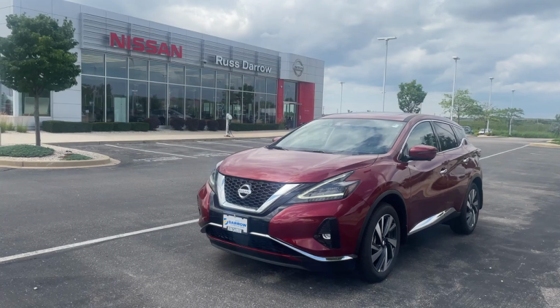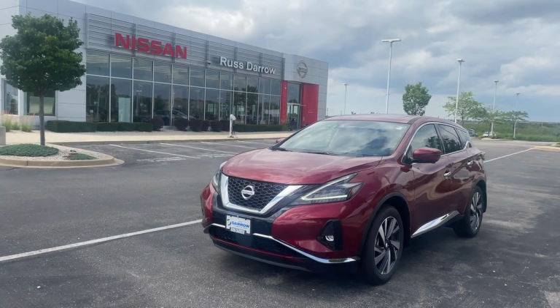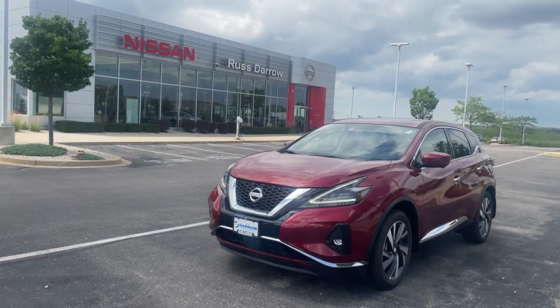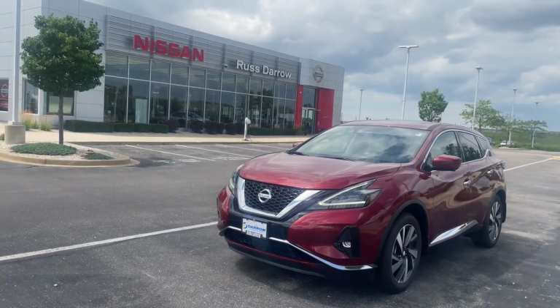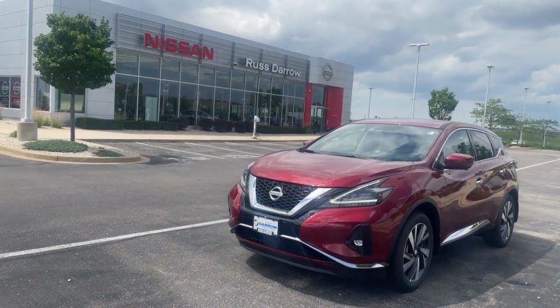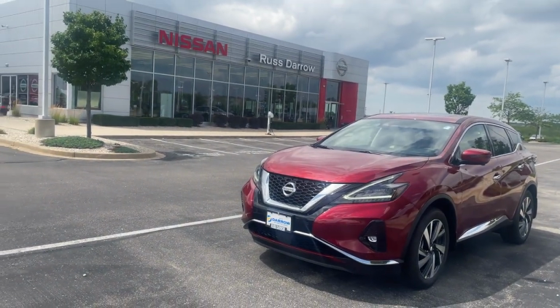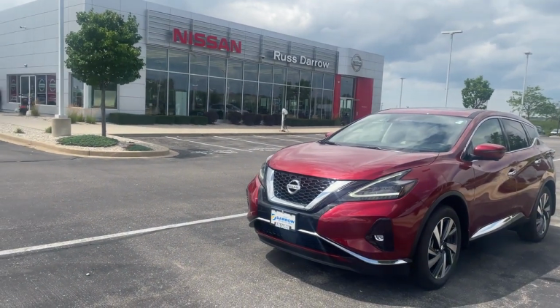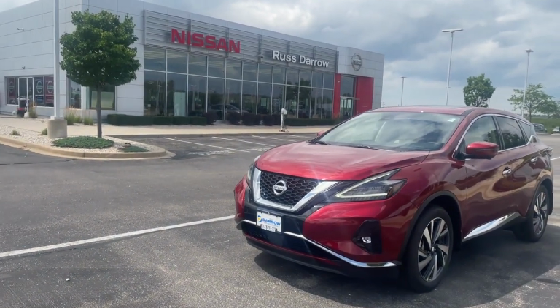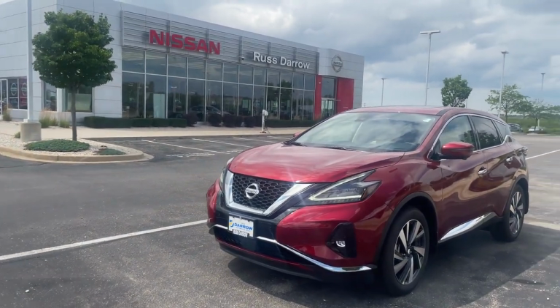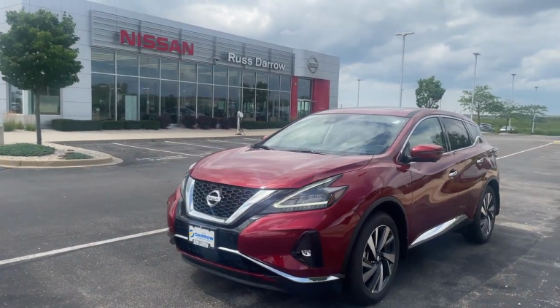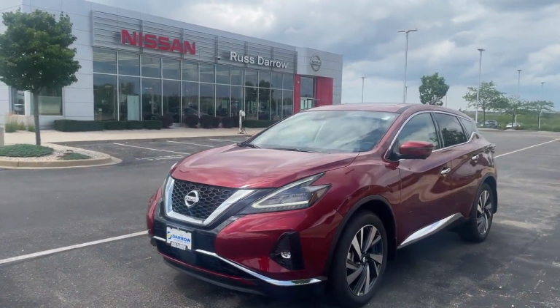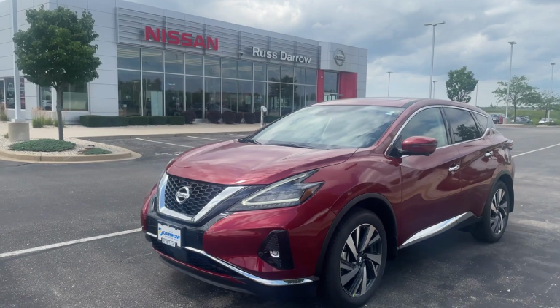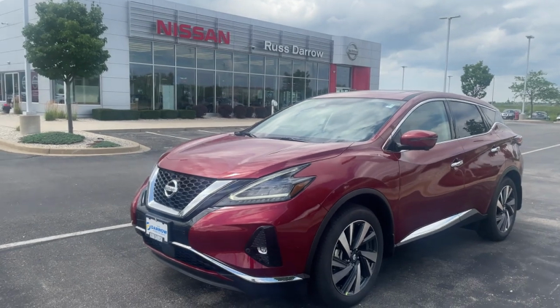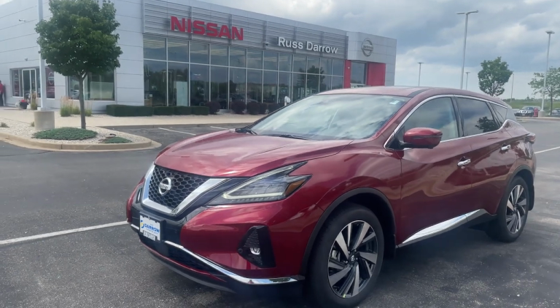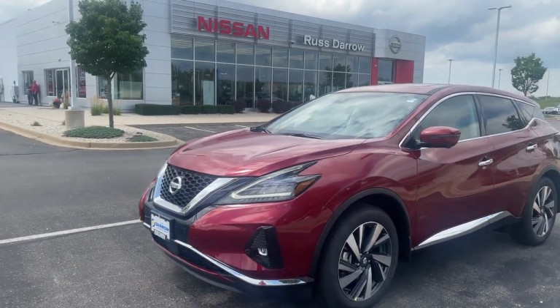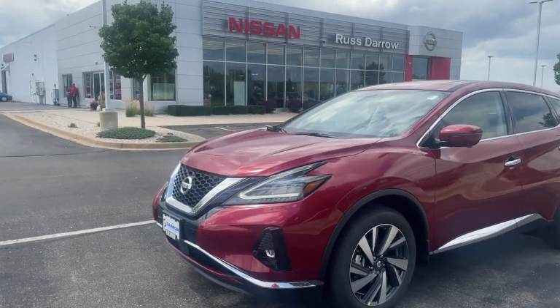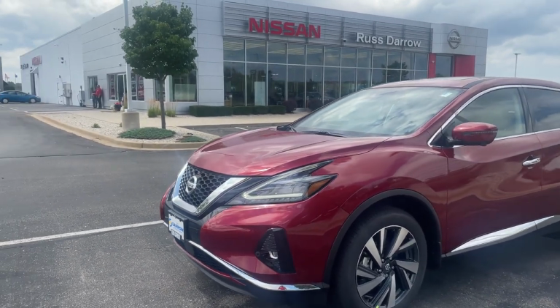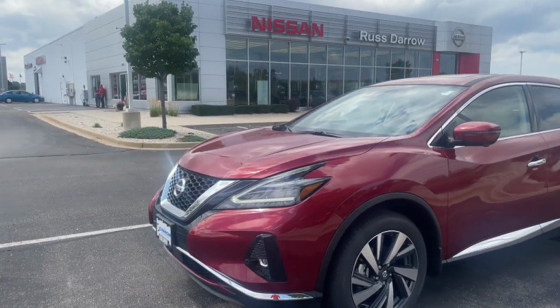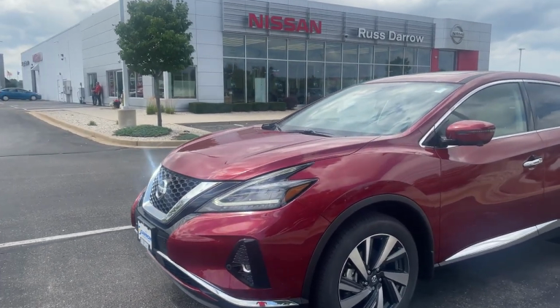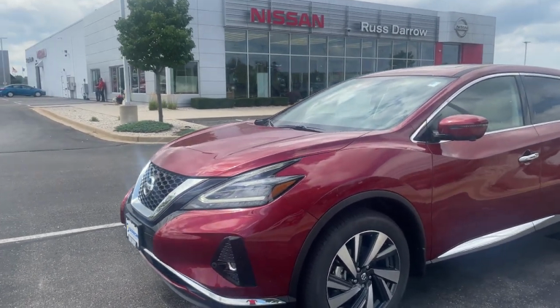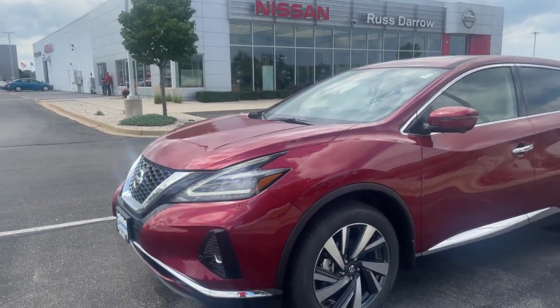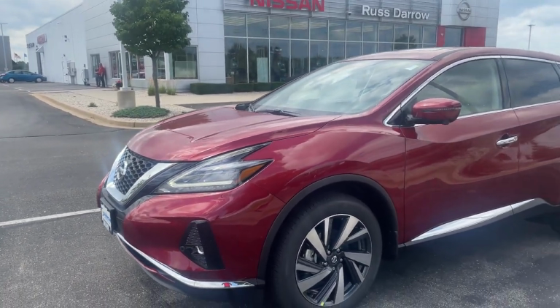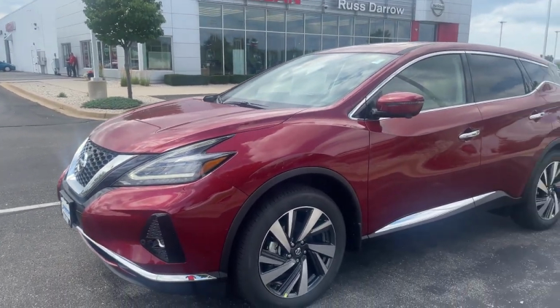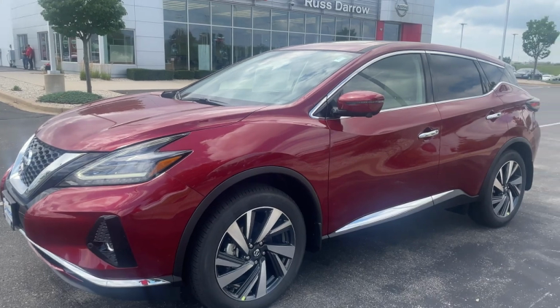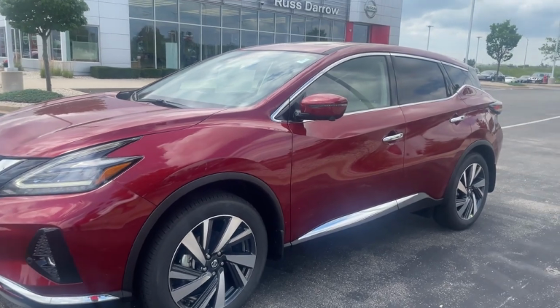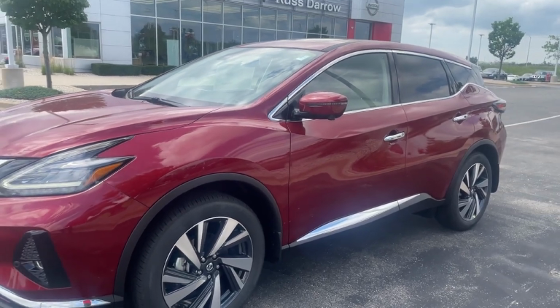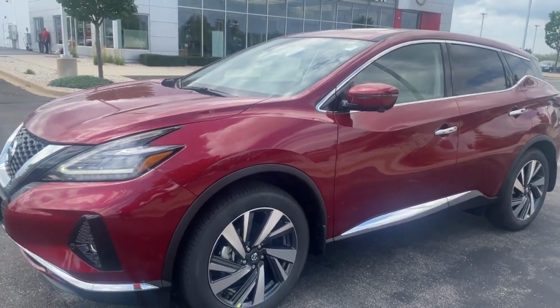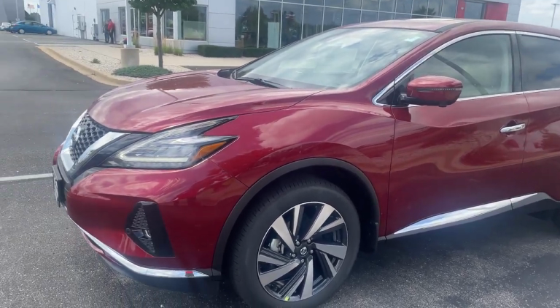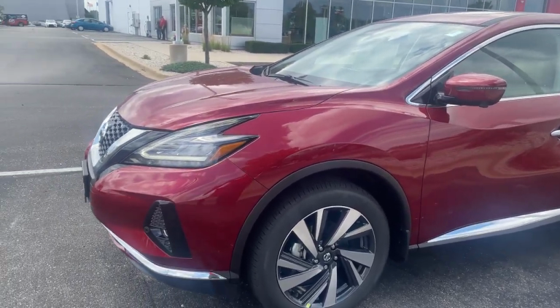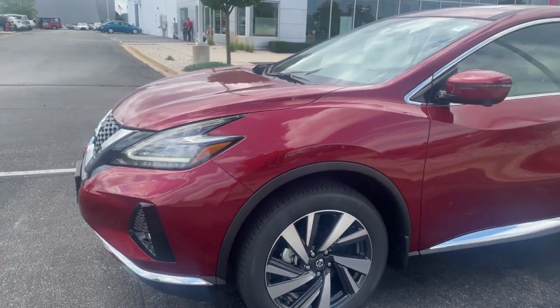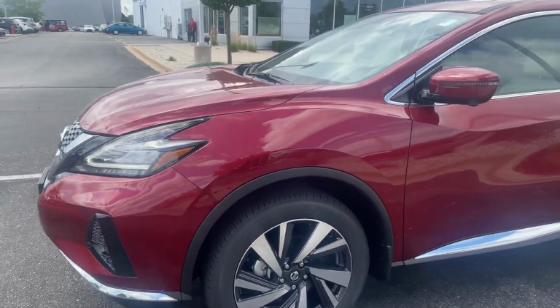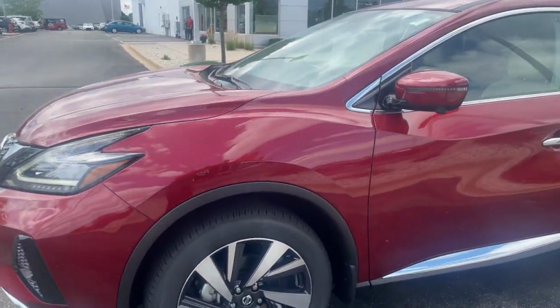What's up everybody, it's LJ over at Rest Aero Nissan again. Here with the Test Drive Tuesday — I've got a beautiful 2022 Nissan Murano SL all-wheel drive dressed up for us here in the beautiful scarlet ember exterior color.